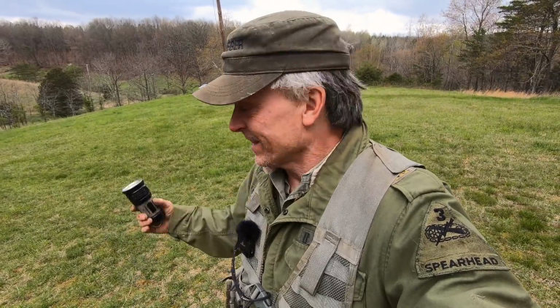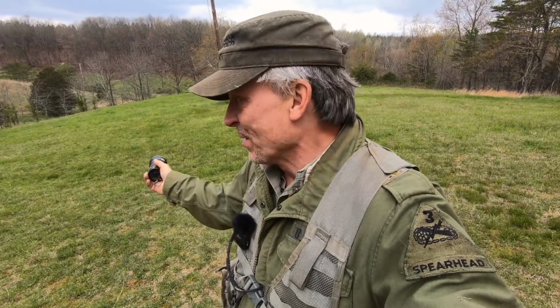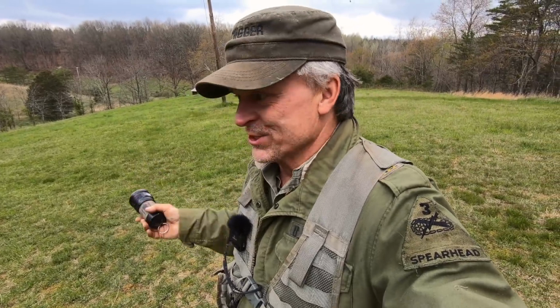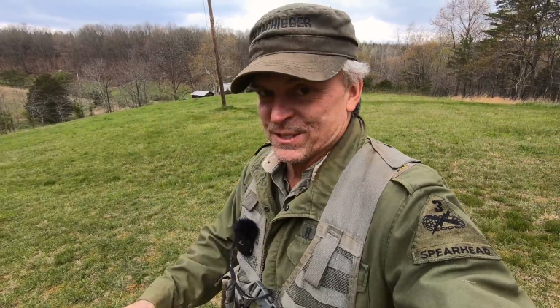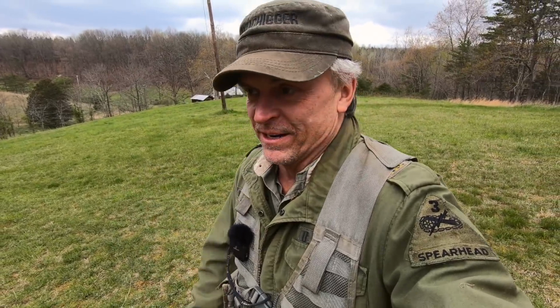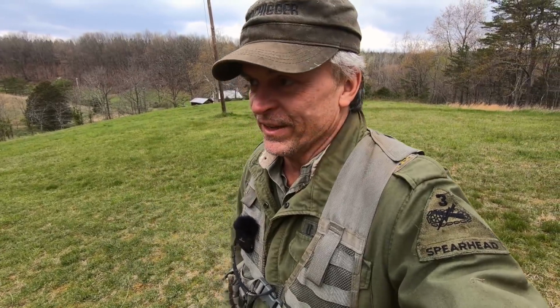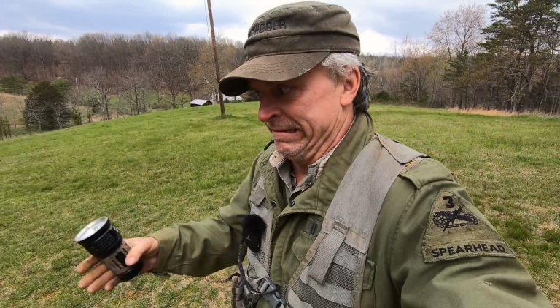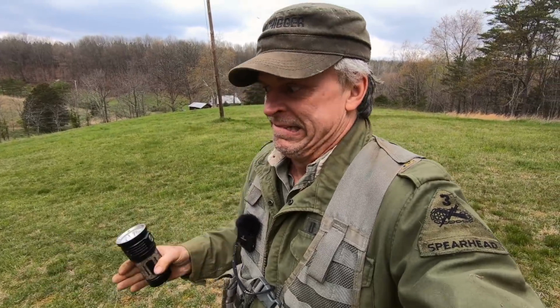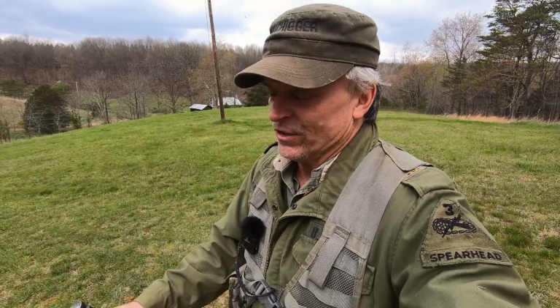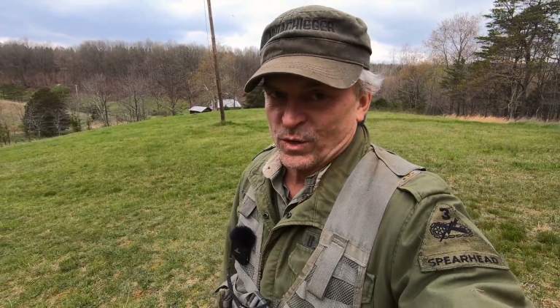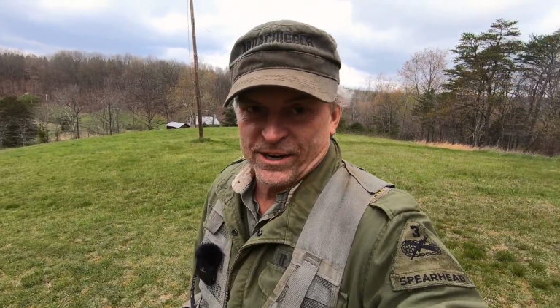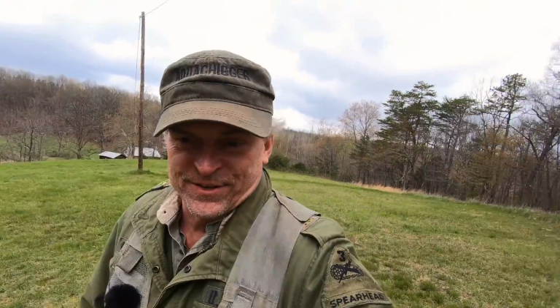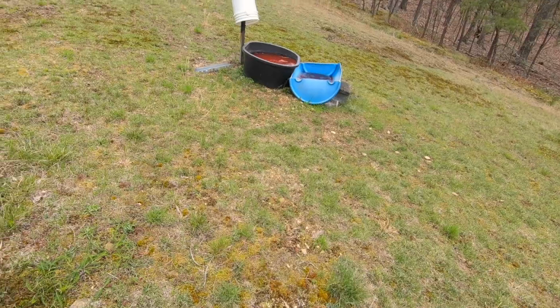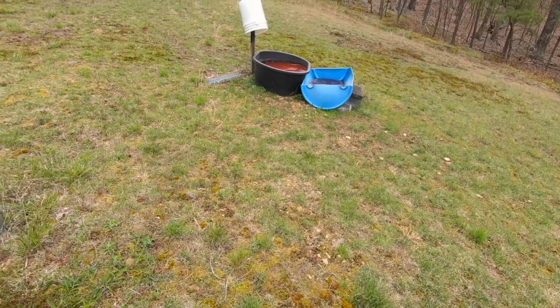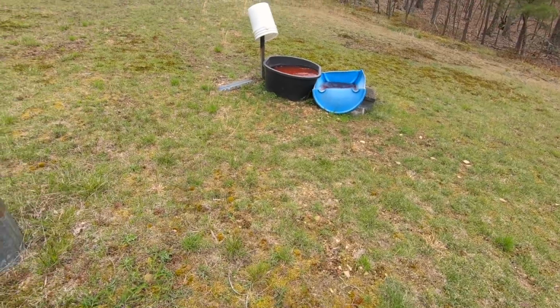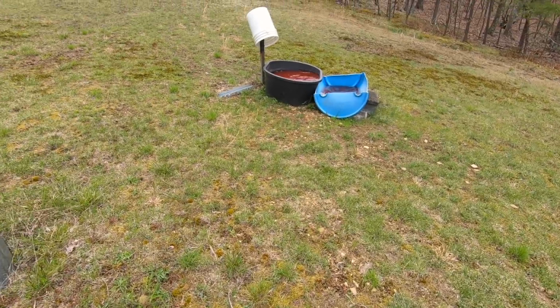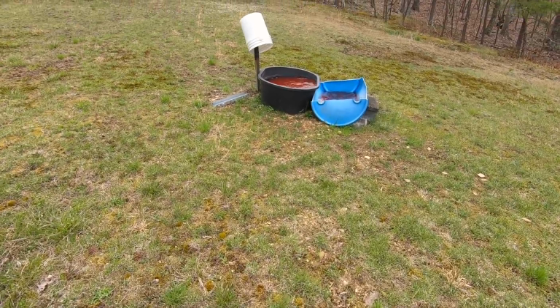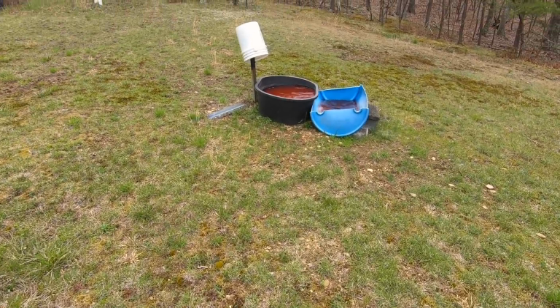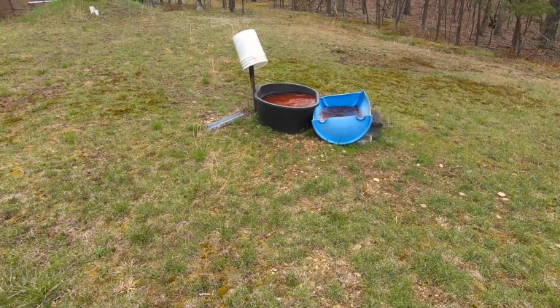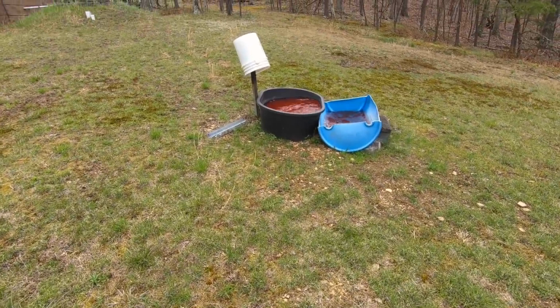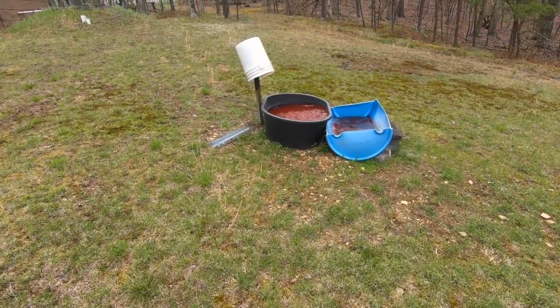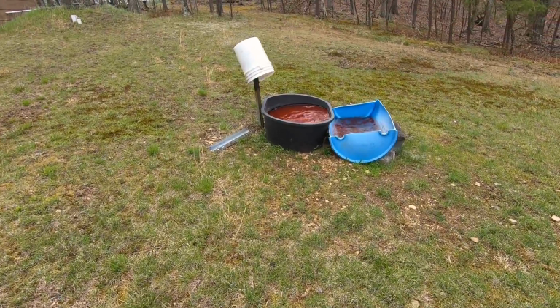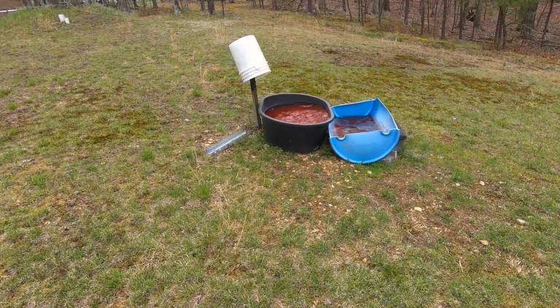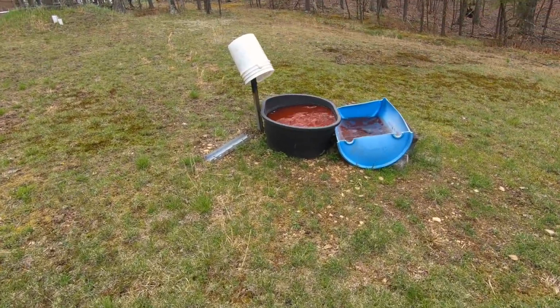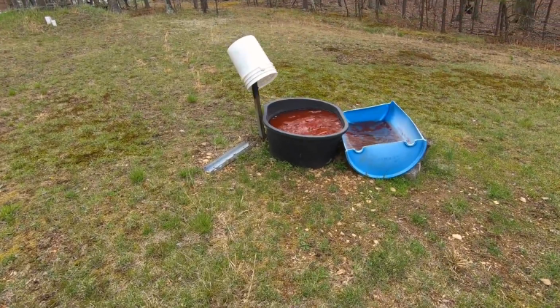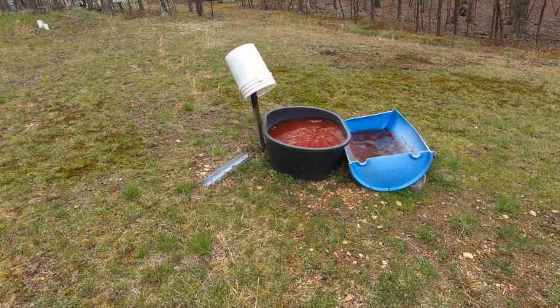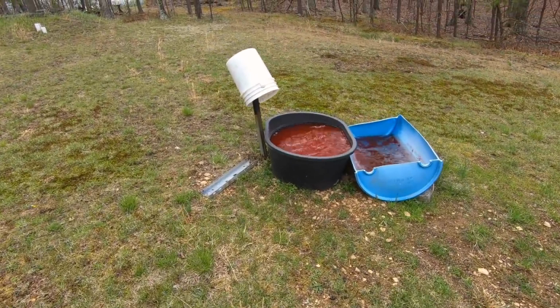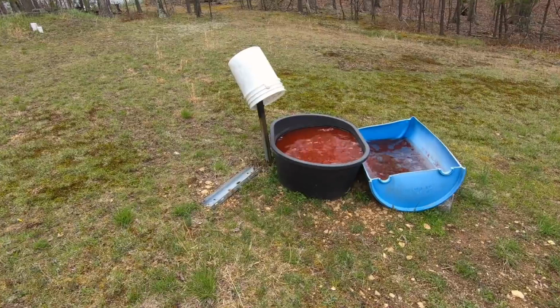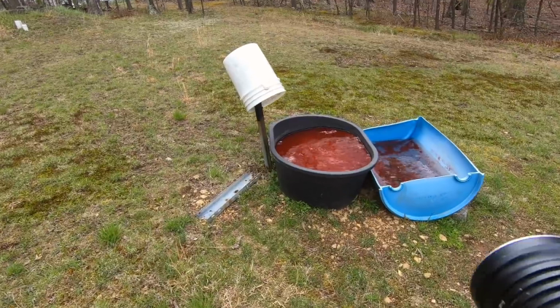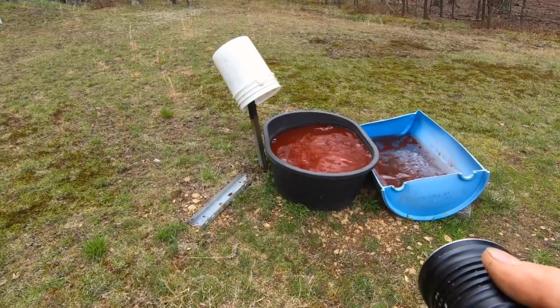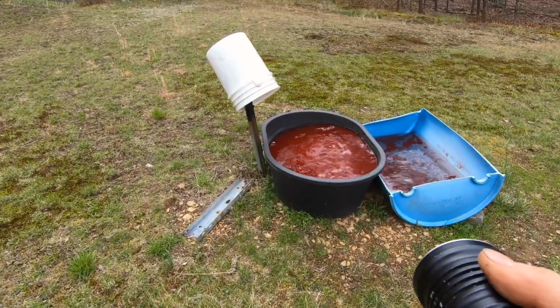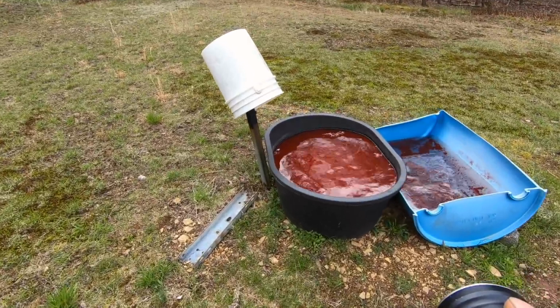It's like a leg bone or something — looks like someone sawed the lower leg off. Look at that. This is the blood tub he was telling me about.